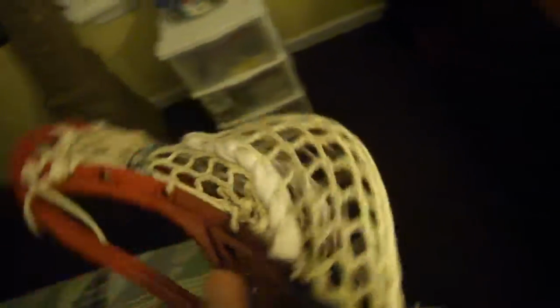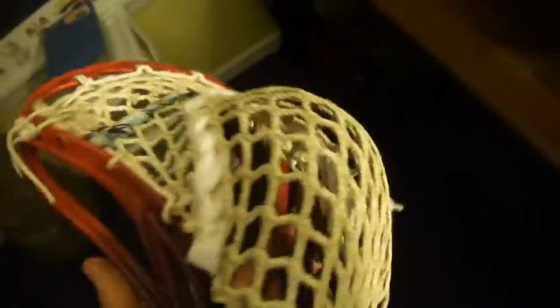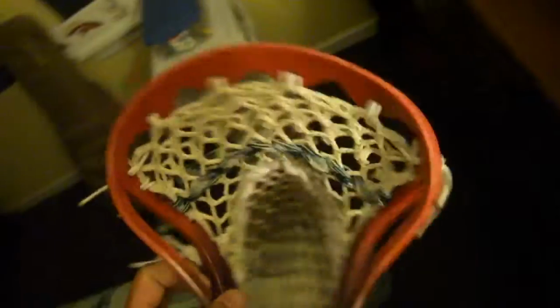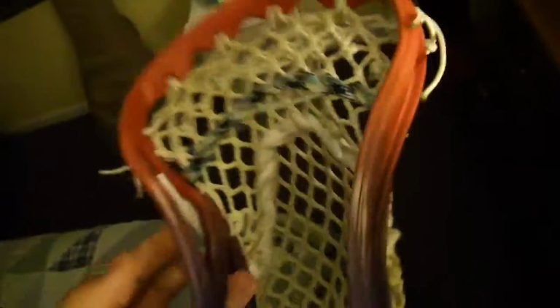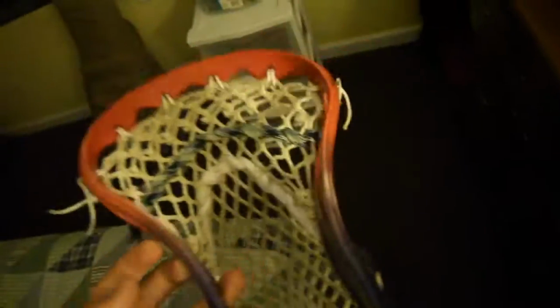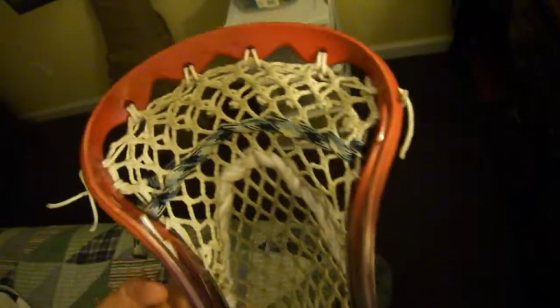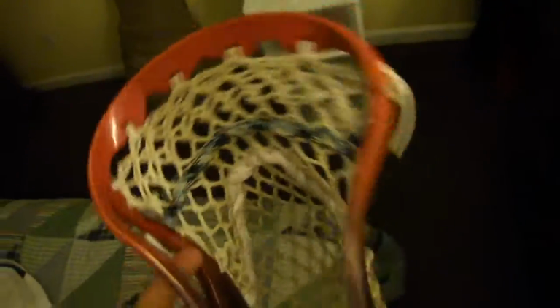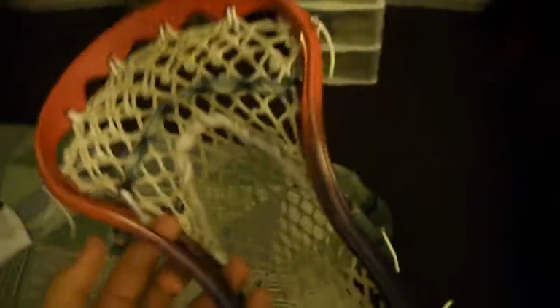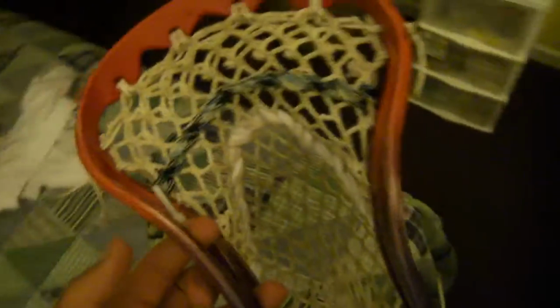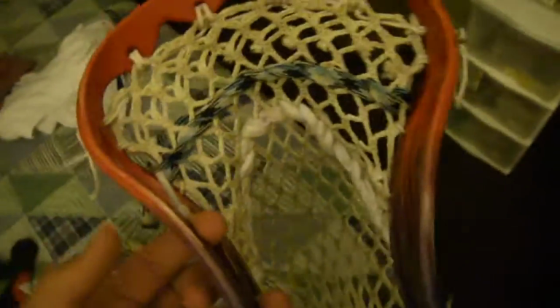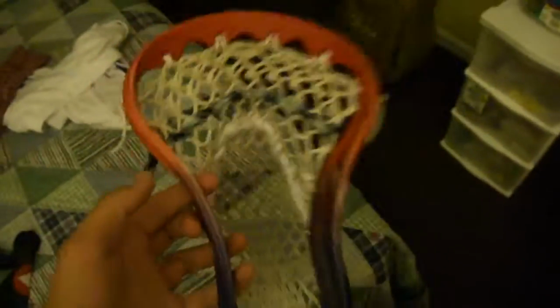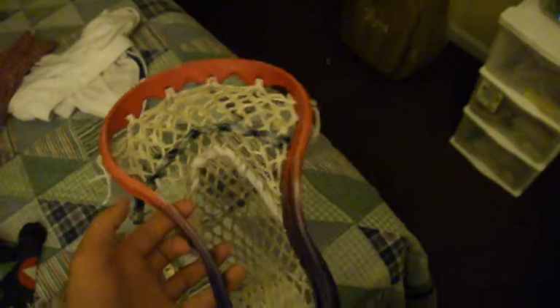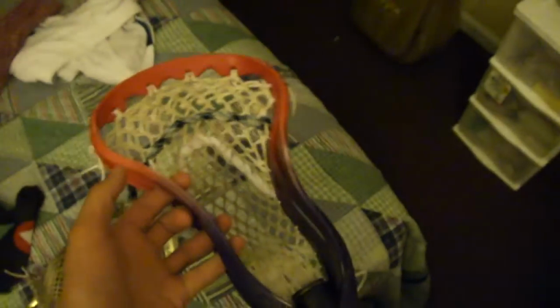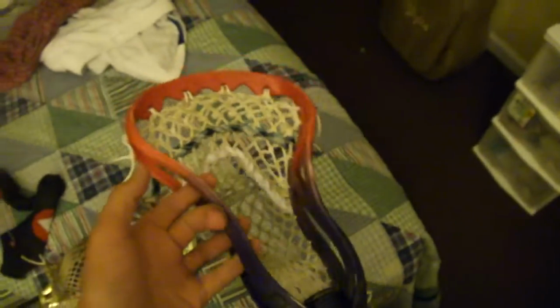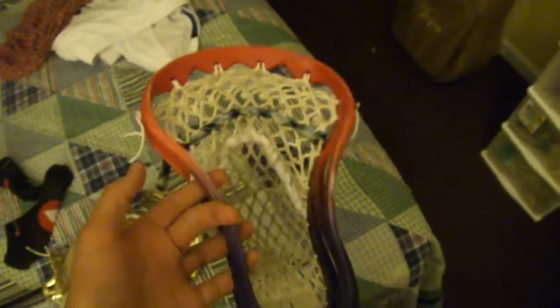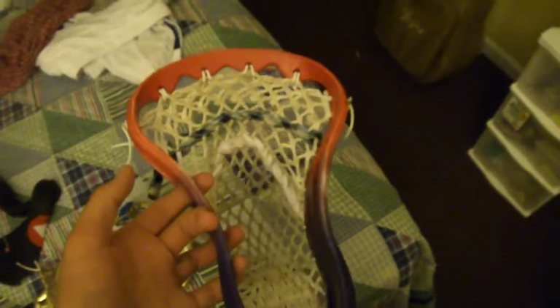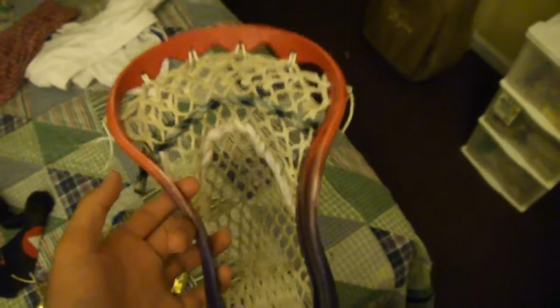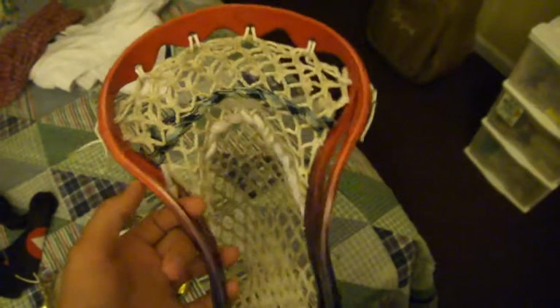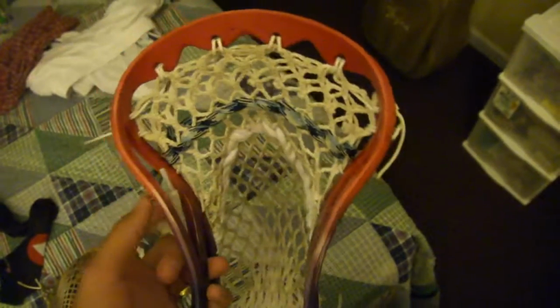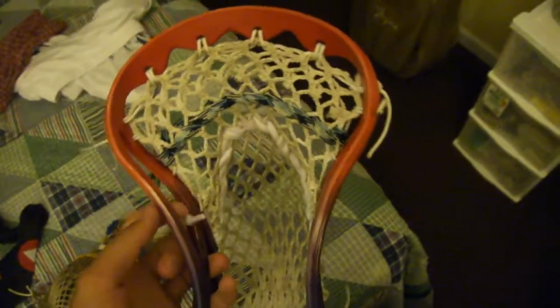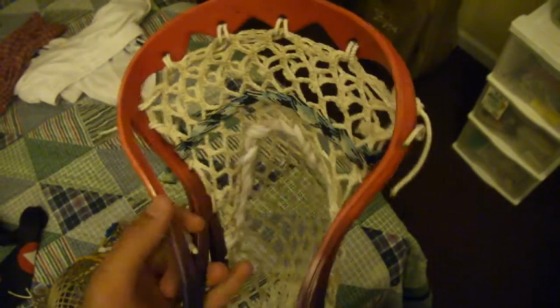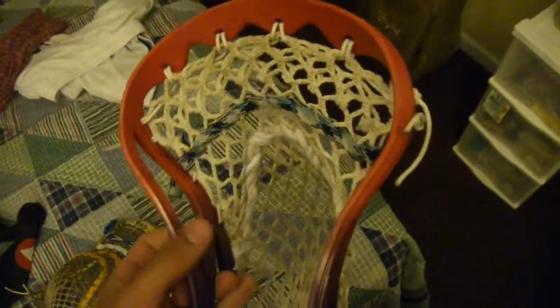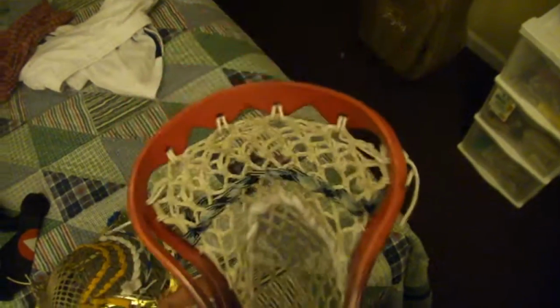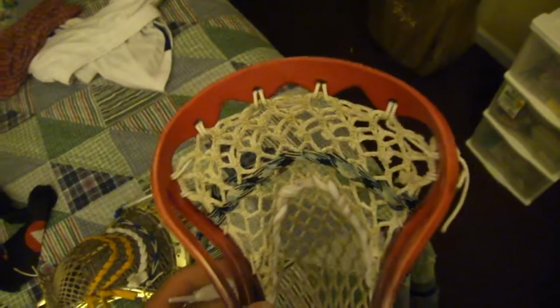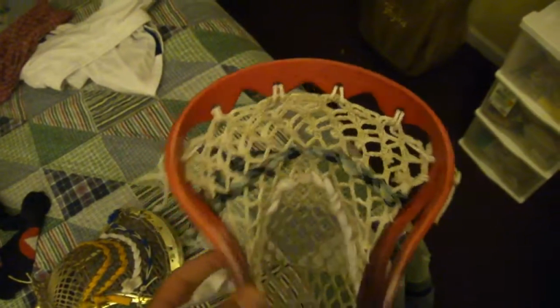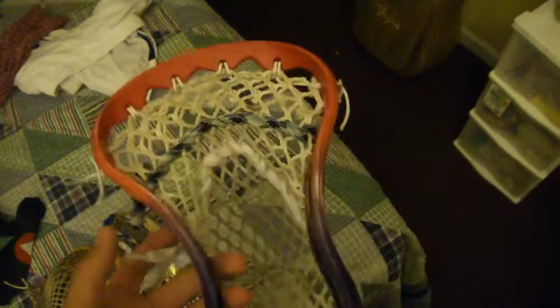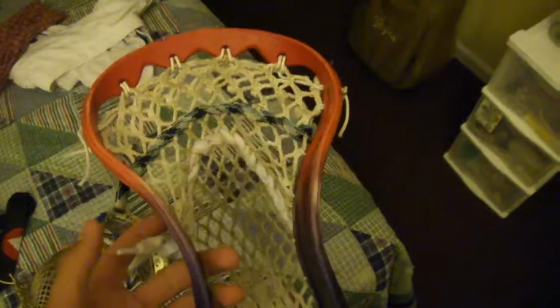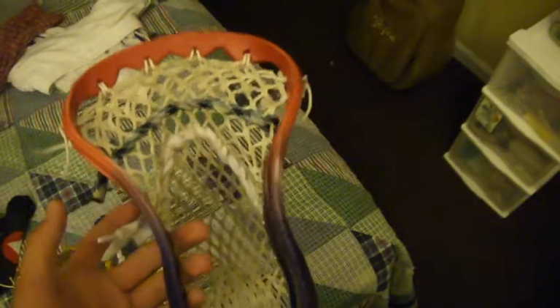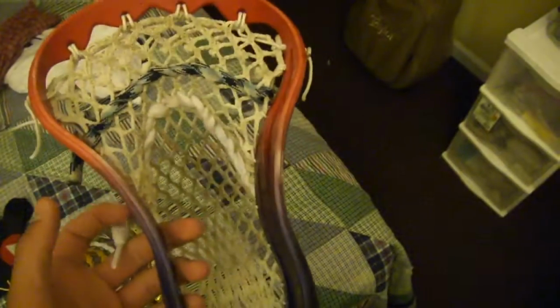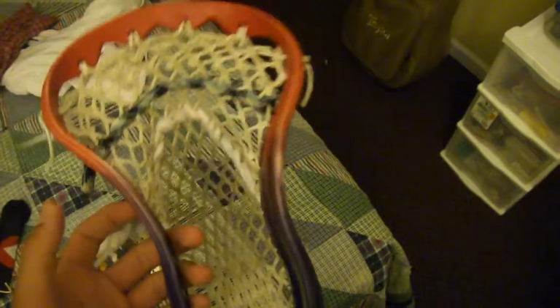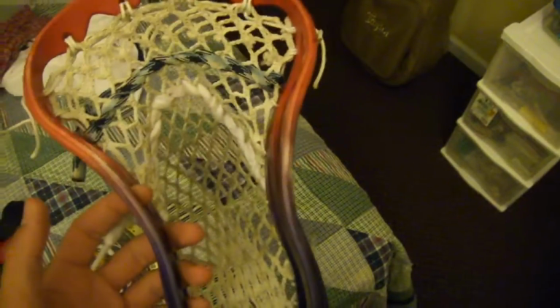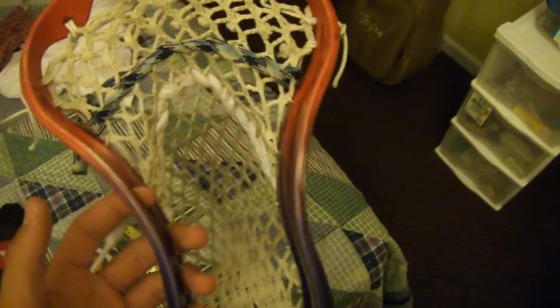That's just all due to the fact that it has very few holes. But the update I wanted to talk about is Clutch Fanatic 37 is actually sending me some test mesh to try out, so that's gonna be pretty cool. Look for that after I get it done.